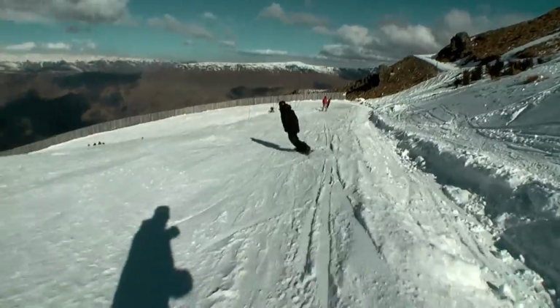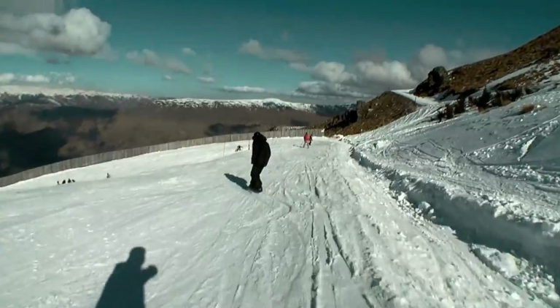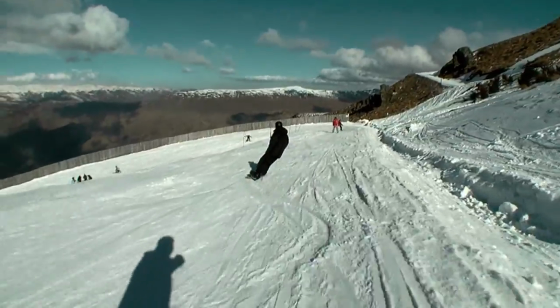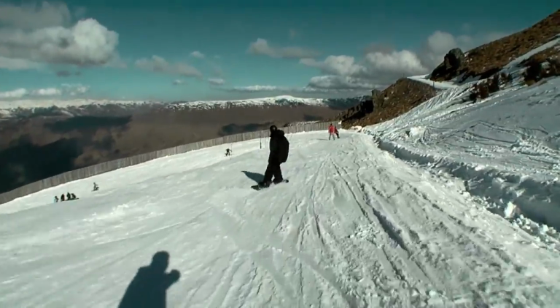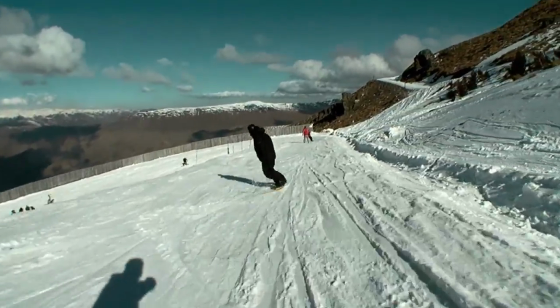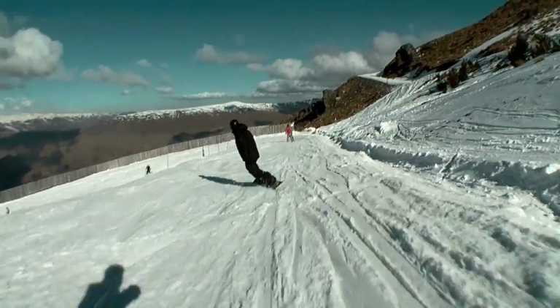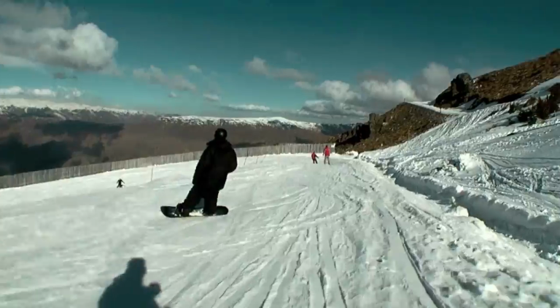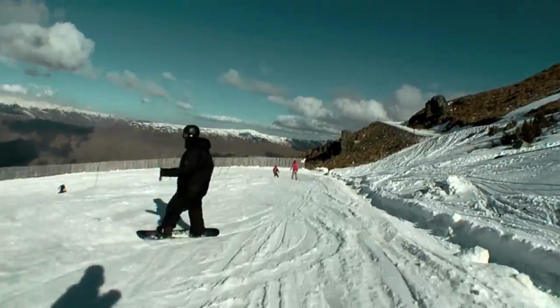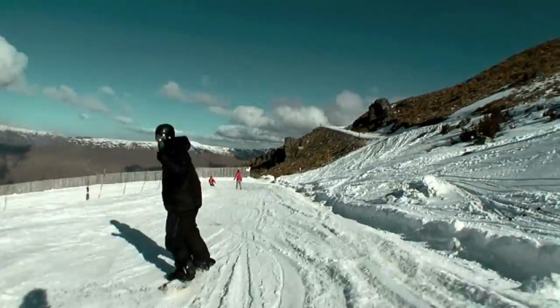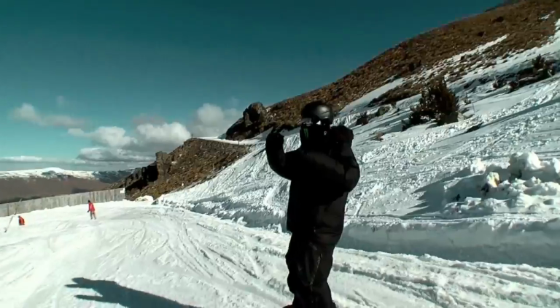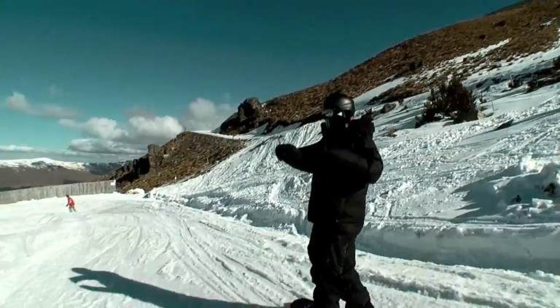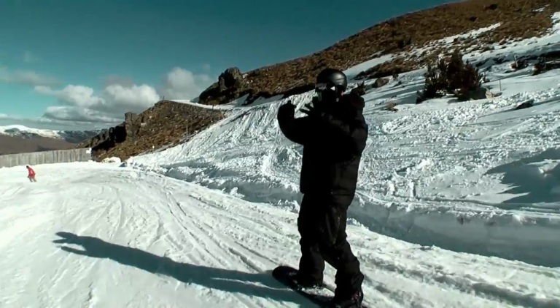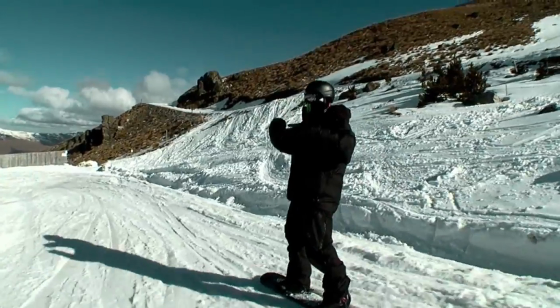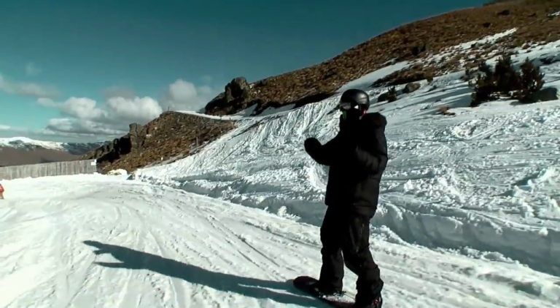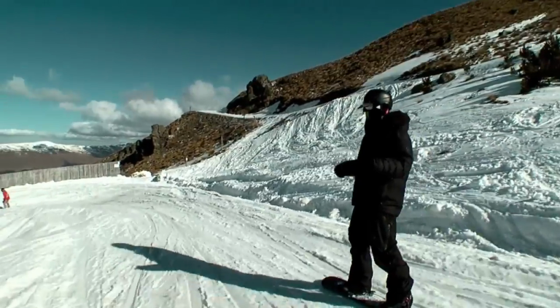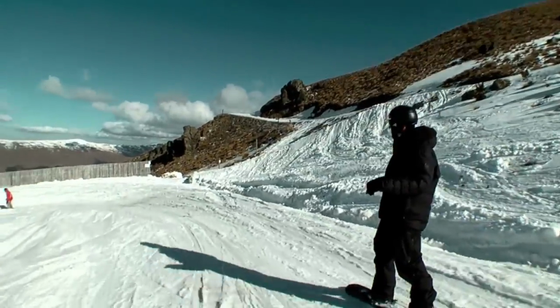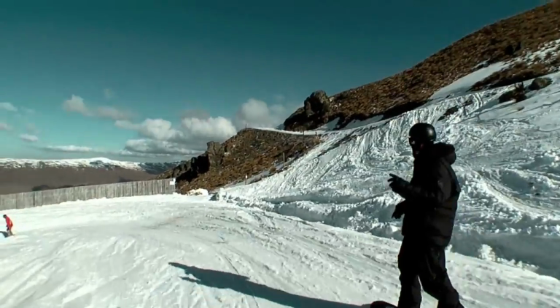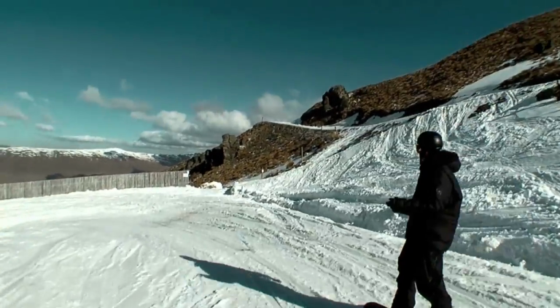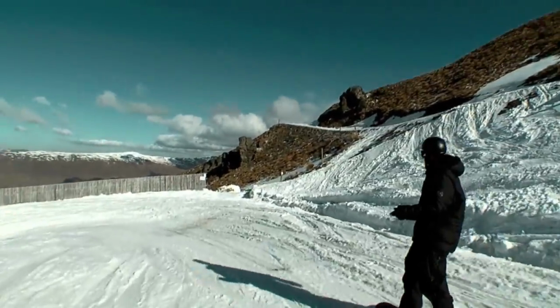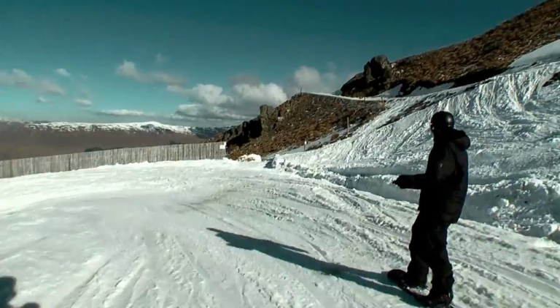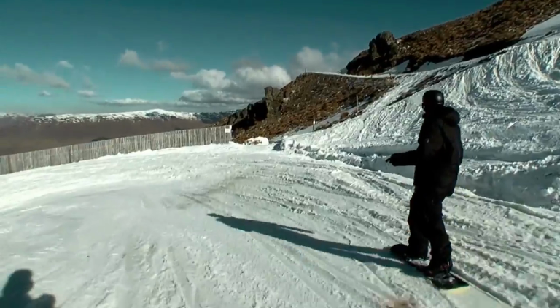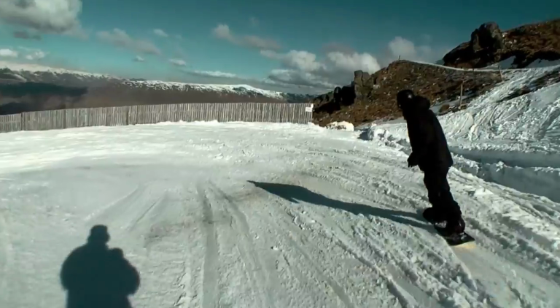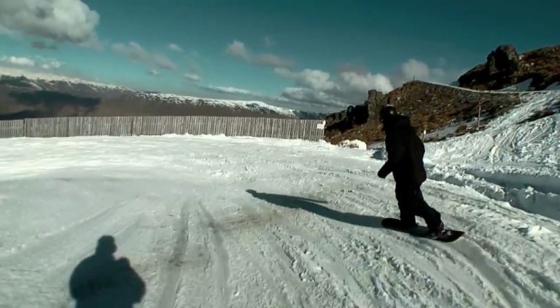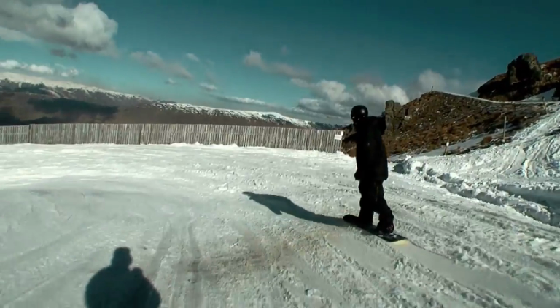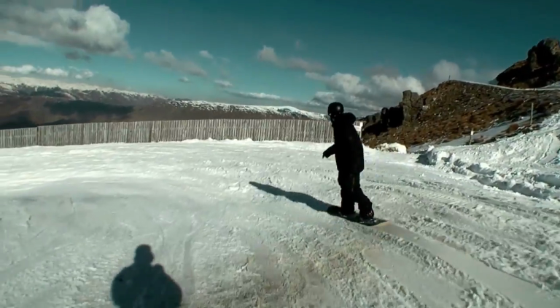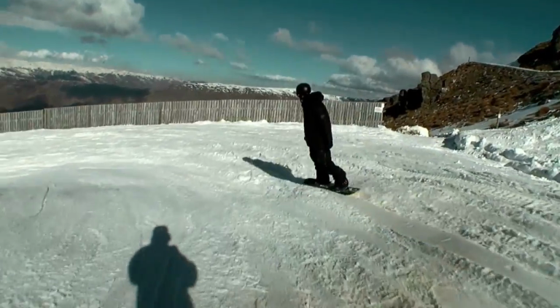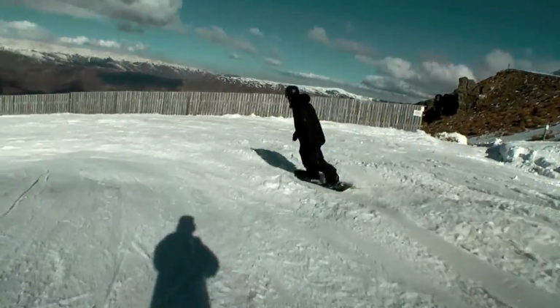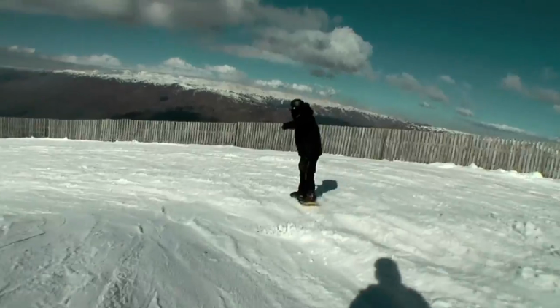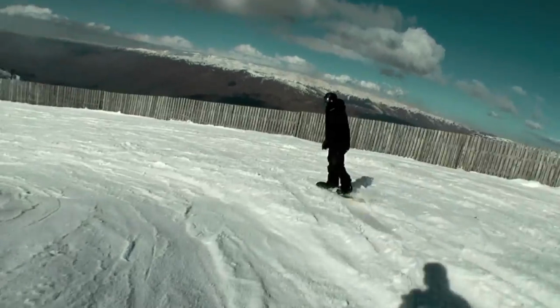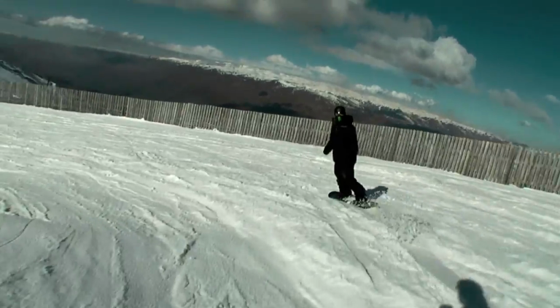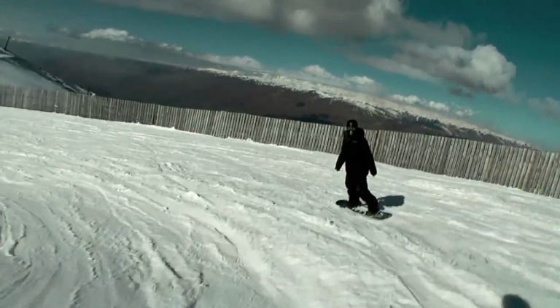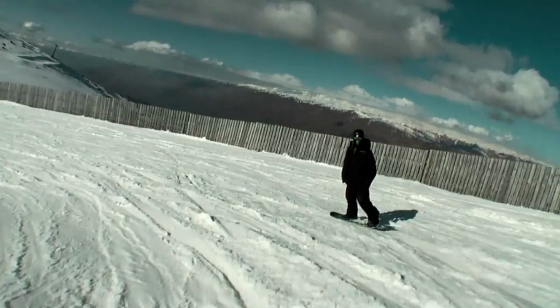Instant feel — pretty good. It's a lot more effective edge to edge than I thought it would be, and a lot more responsive. Let's get to the park and test it out.